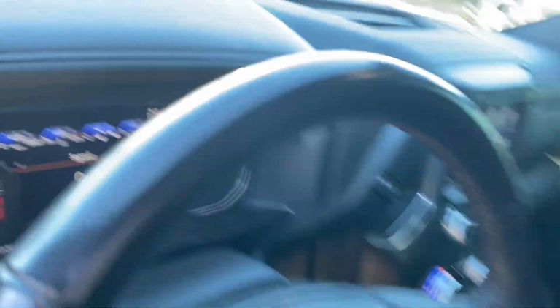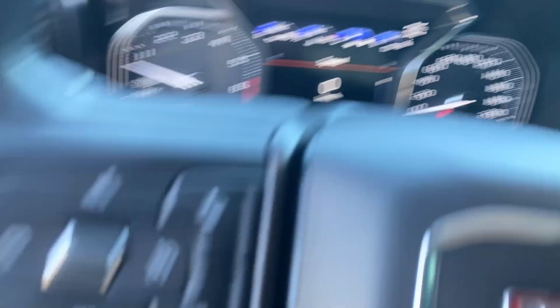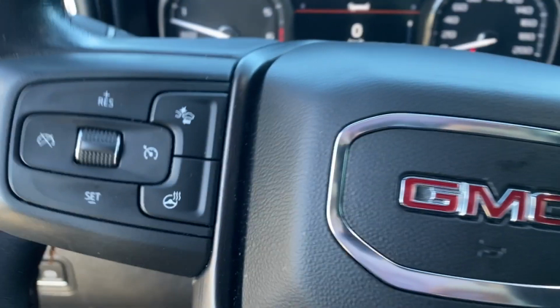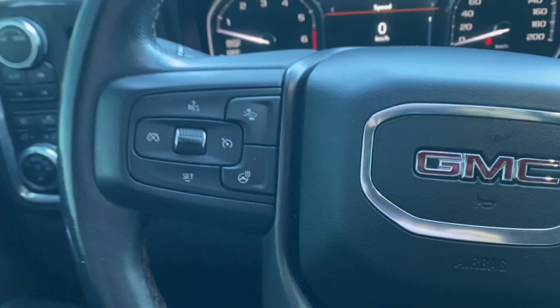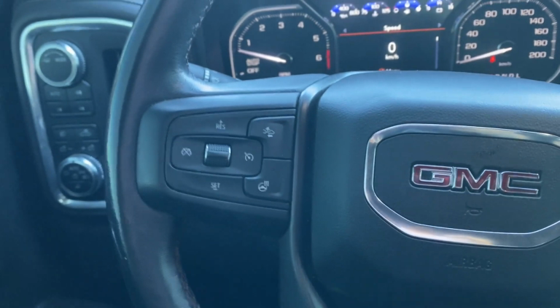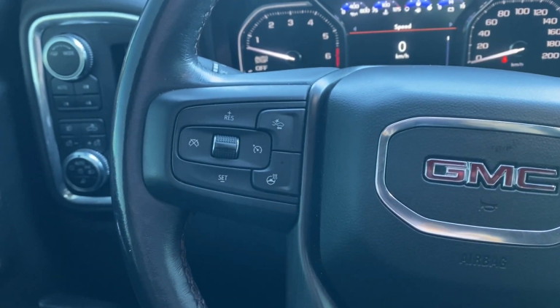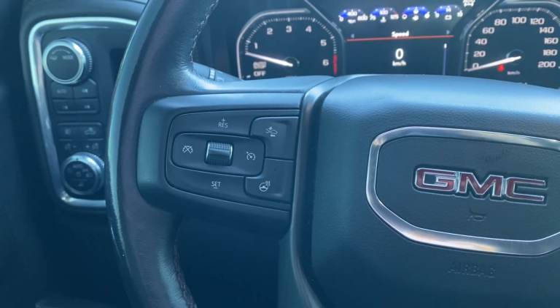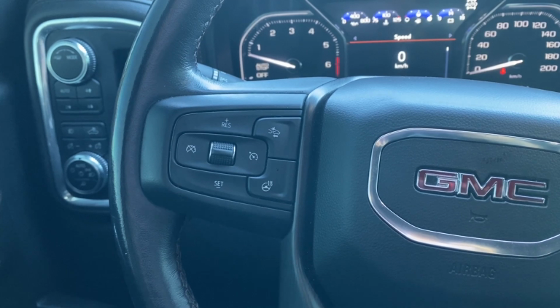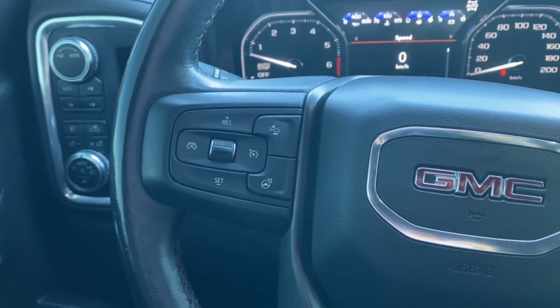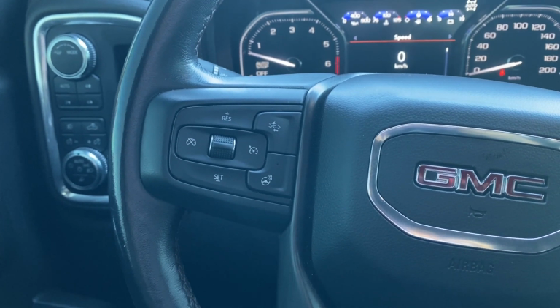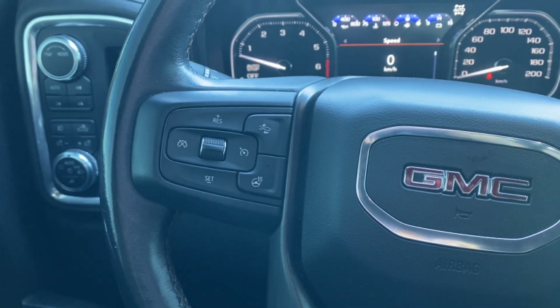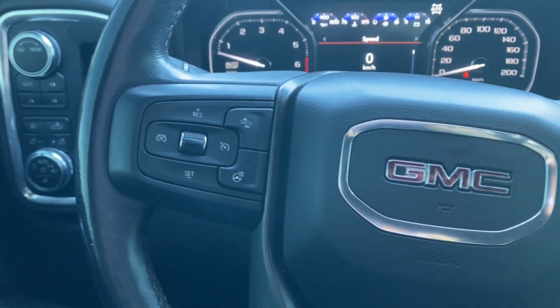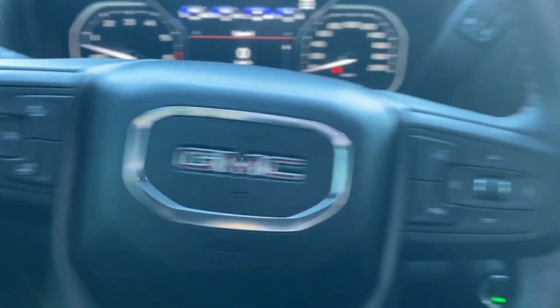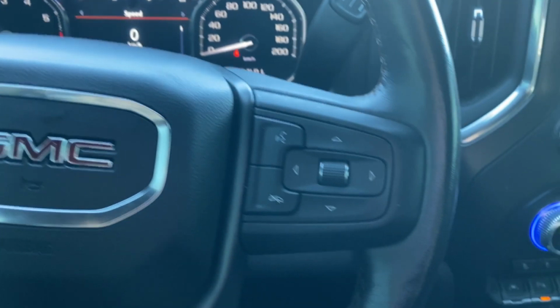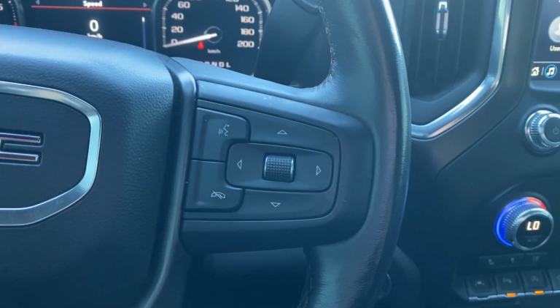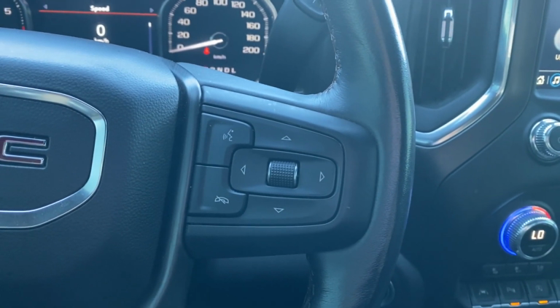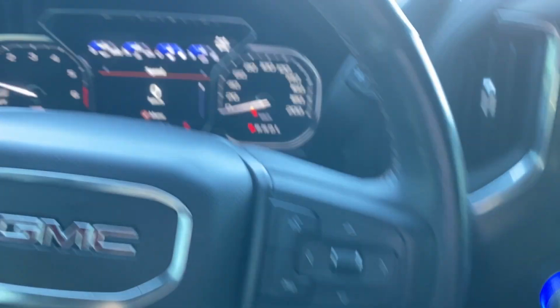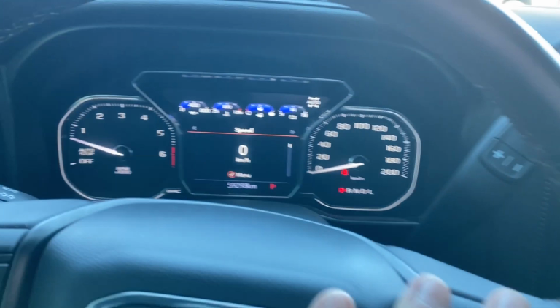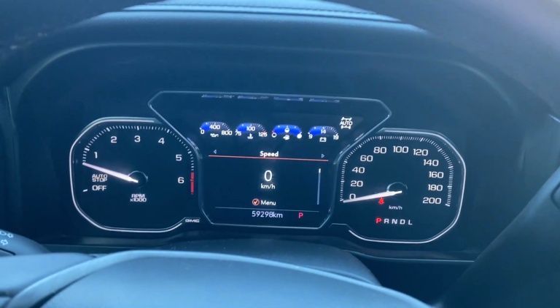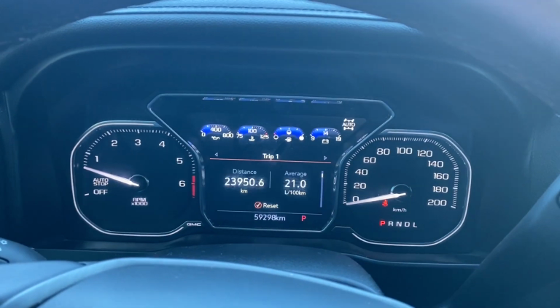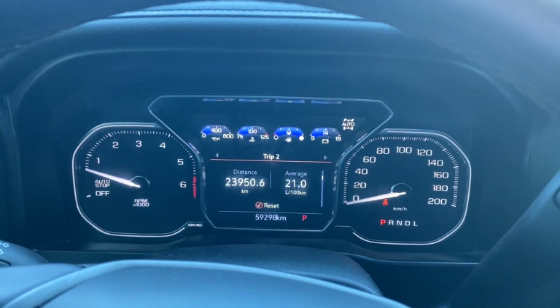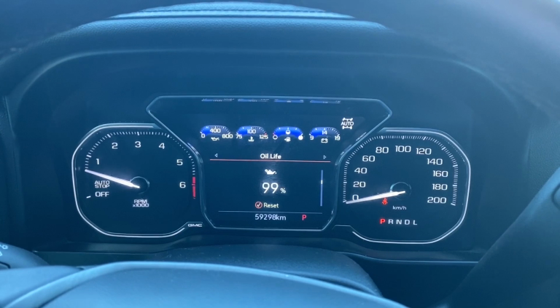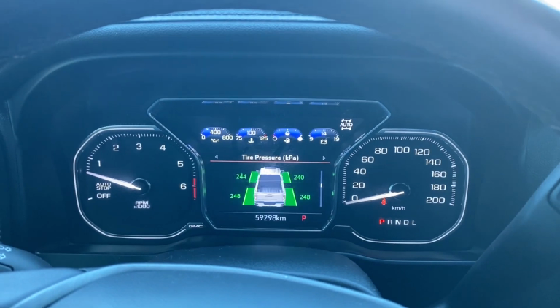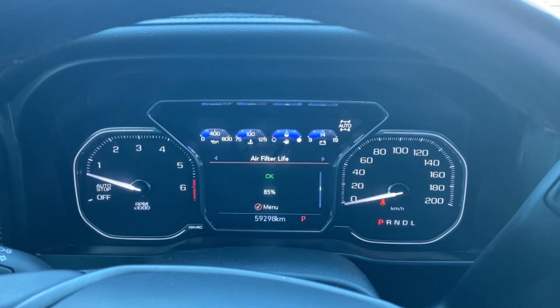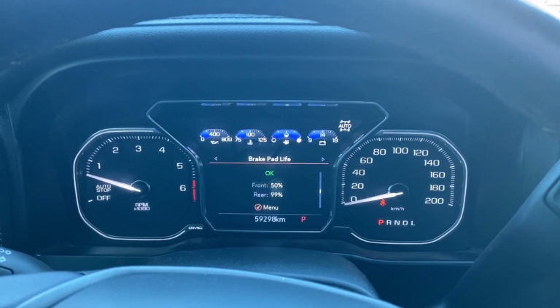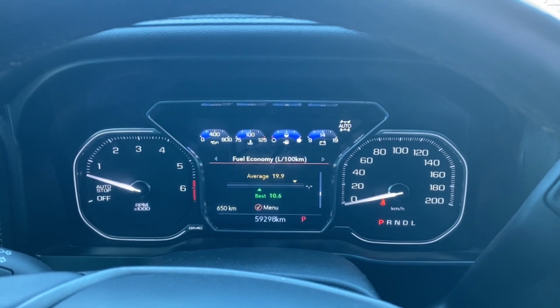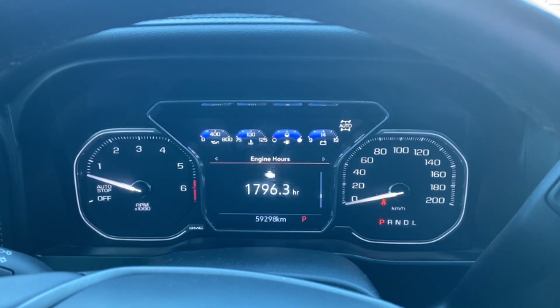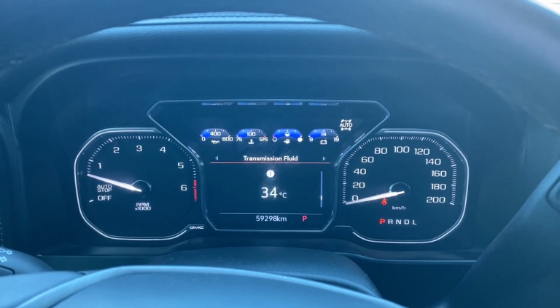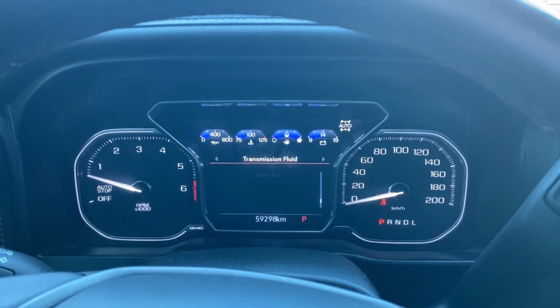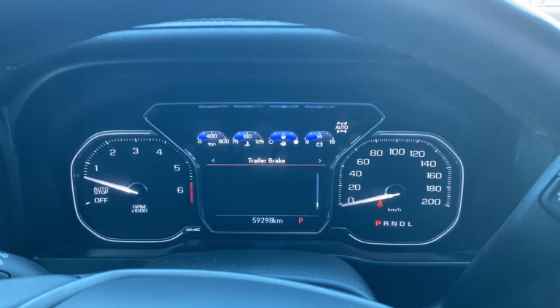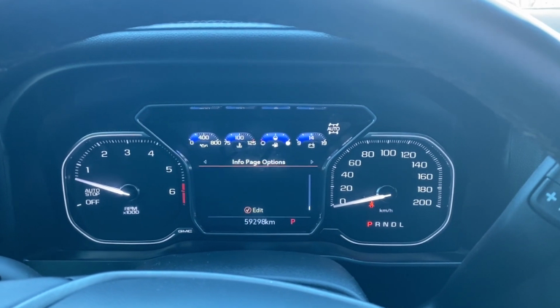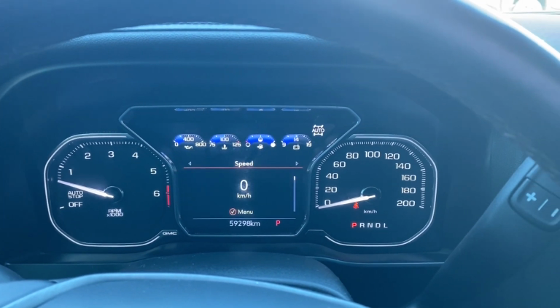Inside the vehicle on the left-hand side of the steering wheel you have your cruise control, forward collision alert and heated steering wheel, while the right has voice recognition and directional controls for the screen in front of you, which has plenty of information and vehicle maintenance screens that you can scroll through.